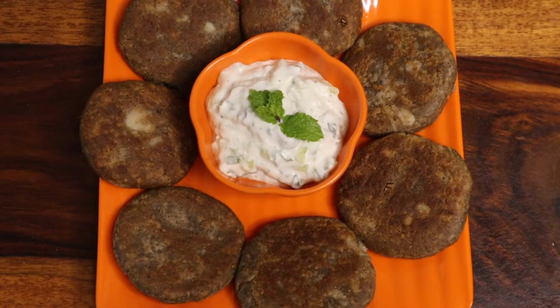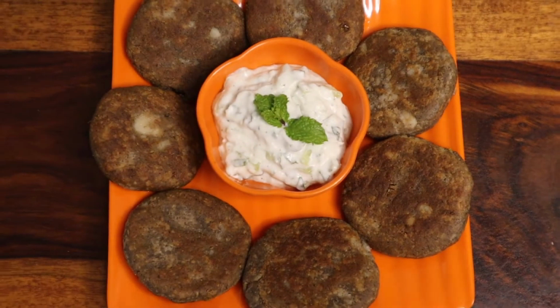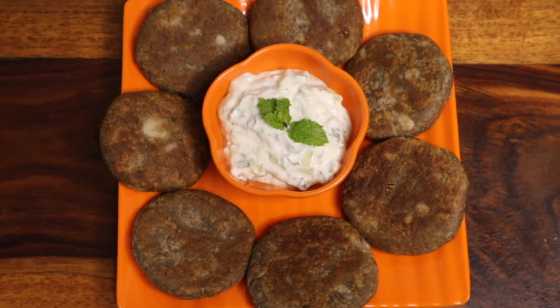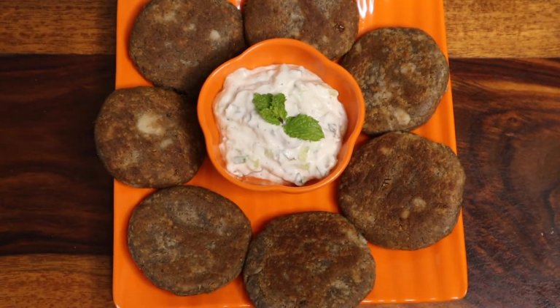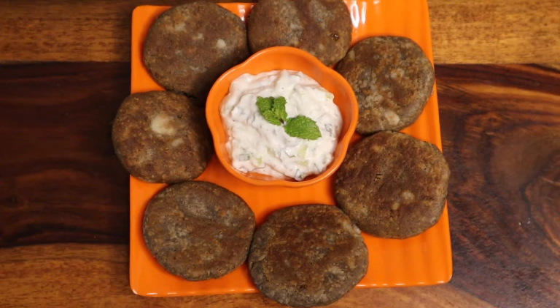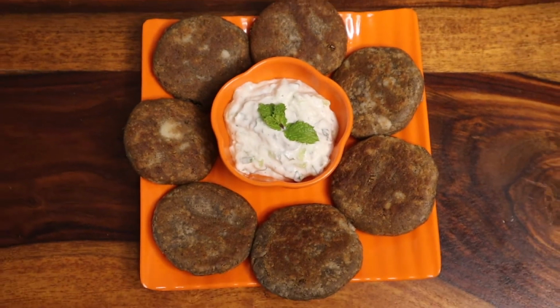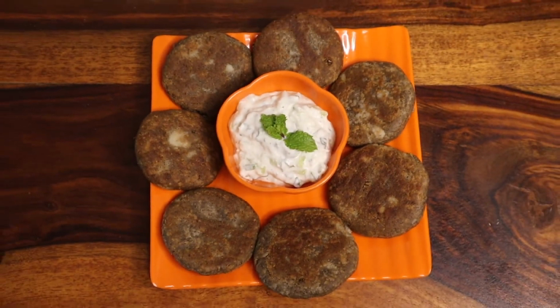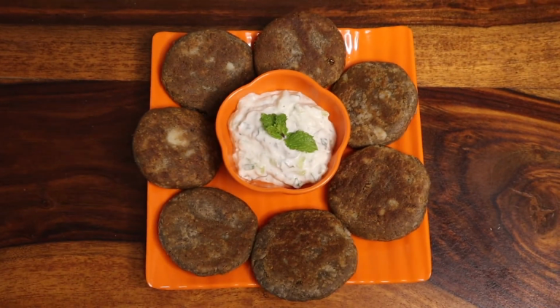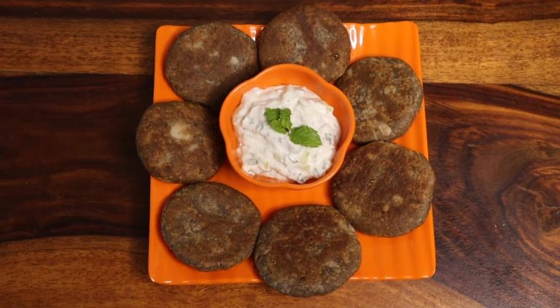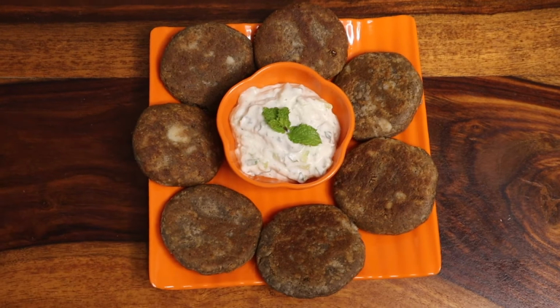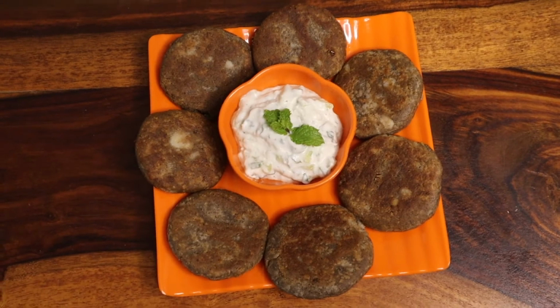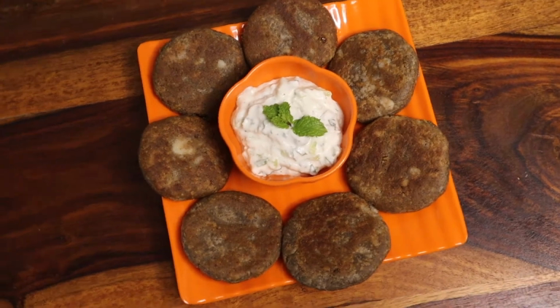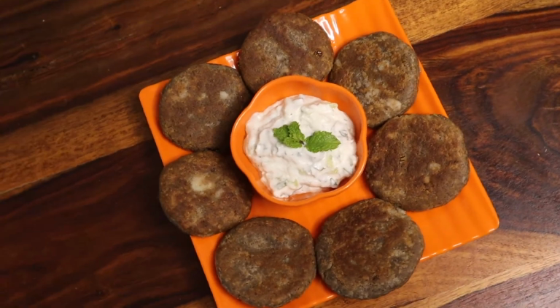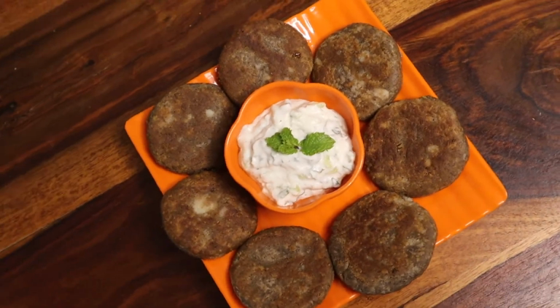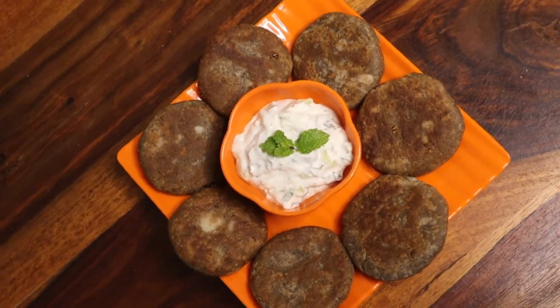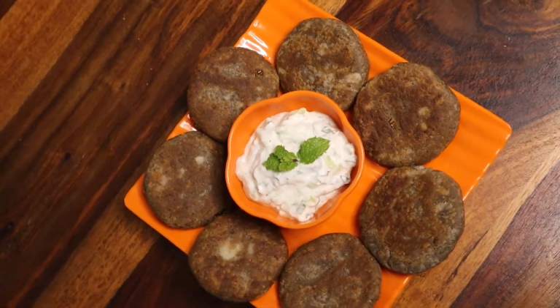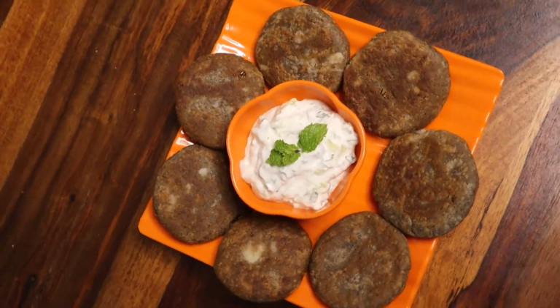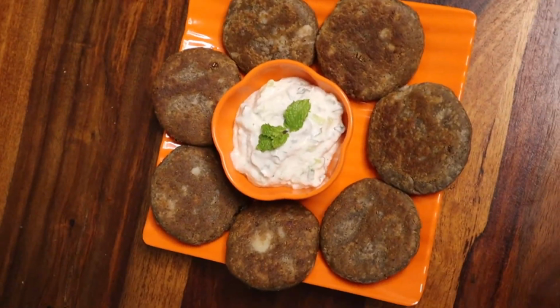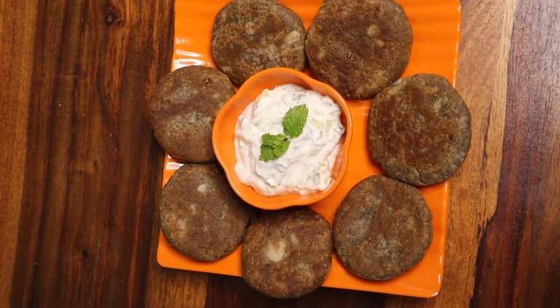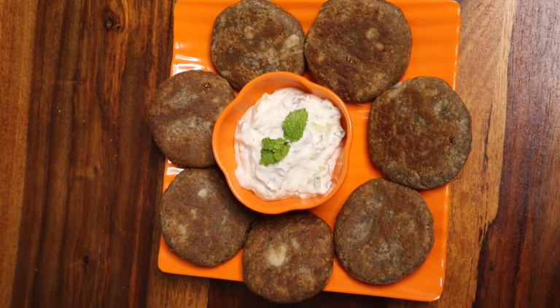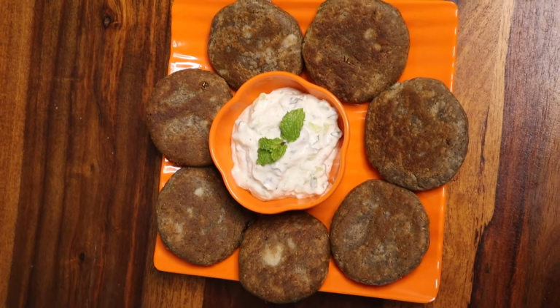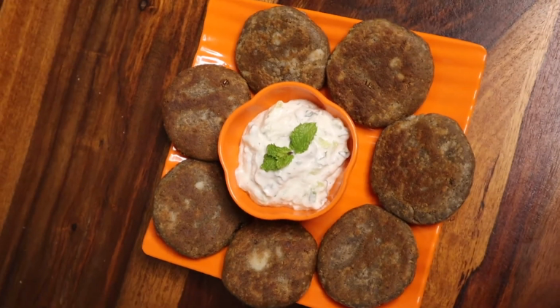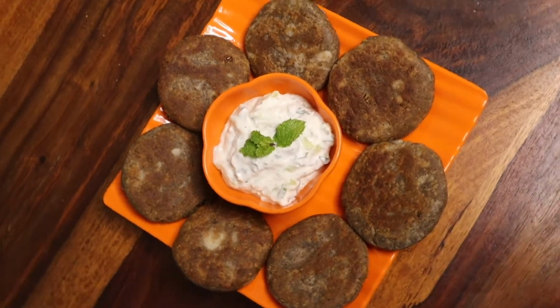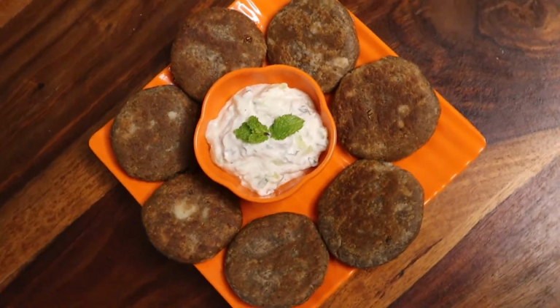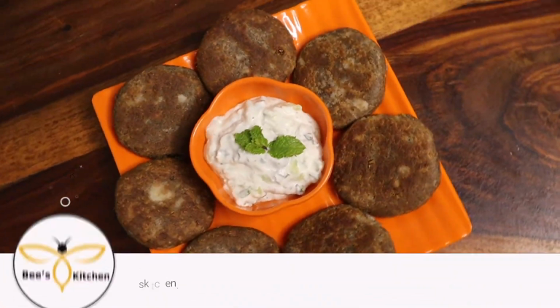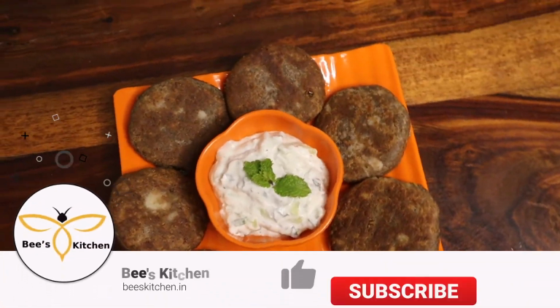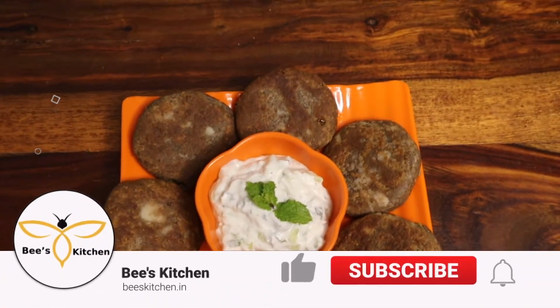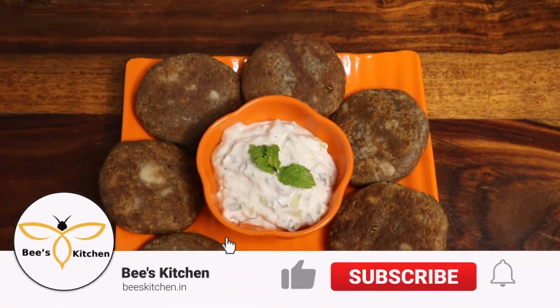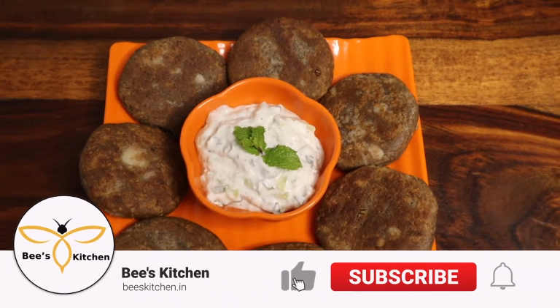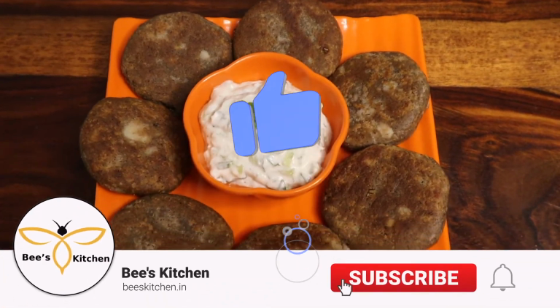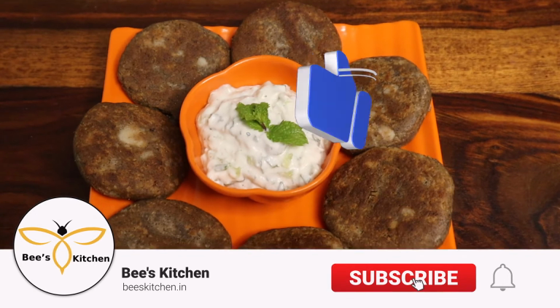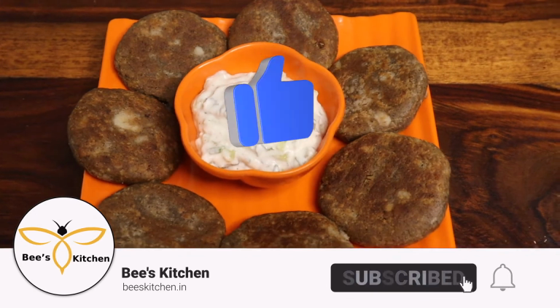Hello friends and welcome back to Bees Kitchen. Friends, I have a recipe for you today. So don't waste time and go to the kitchen and make this yummy recipe today. And friends, please like this video and subscribe to my channel.